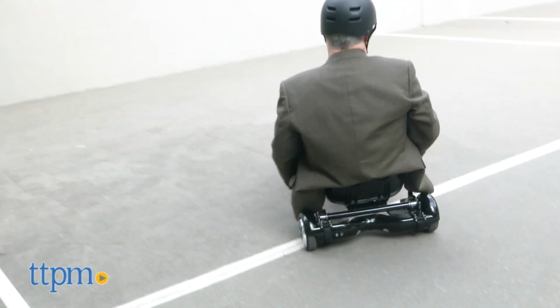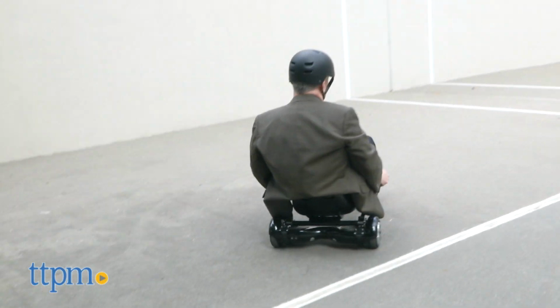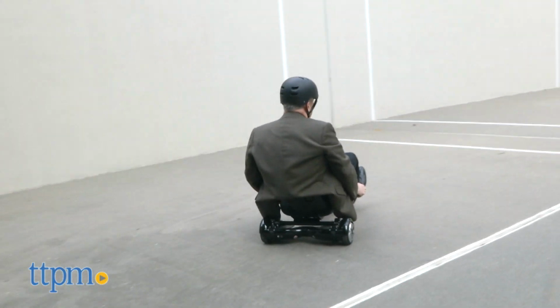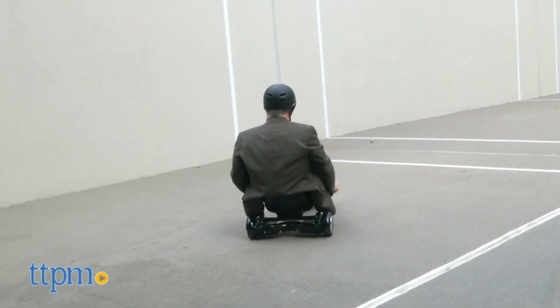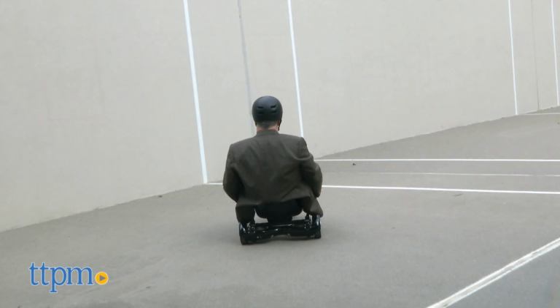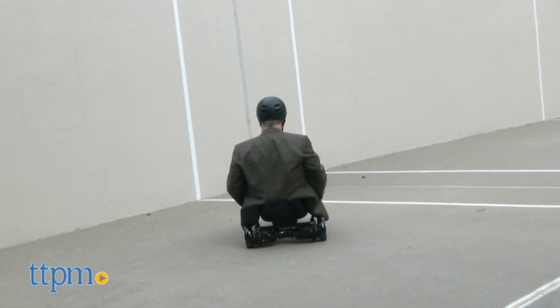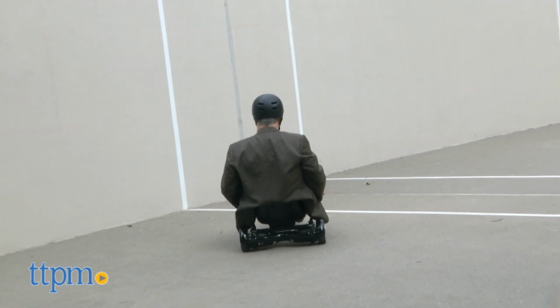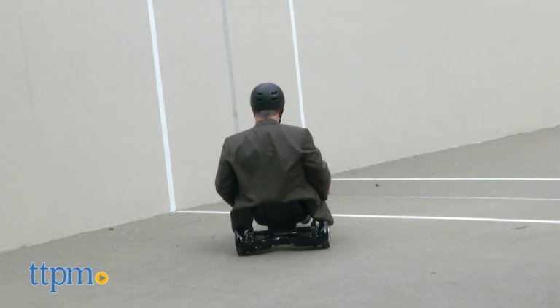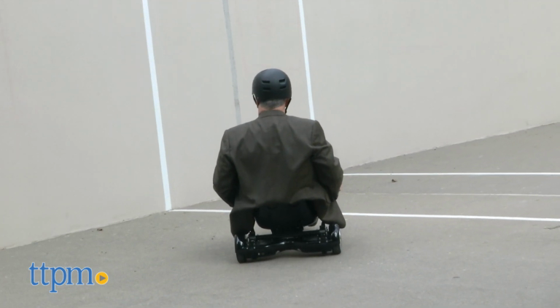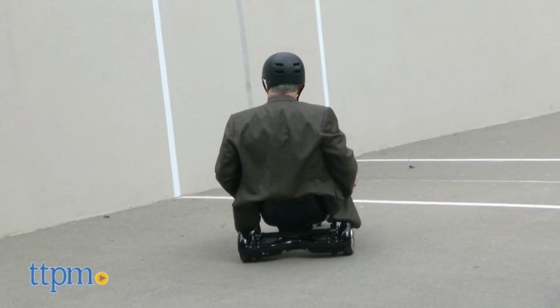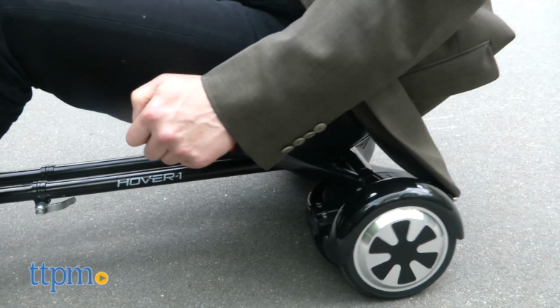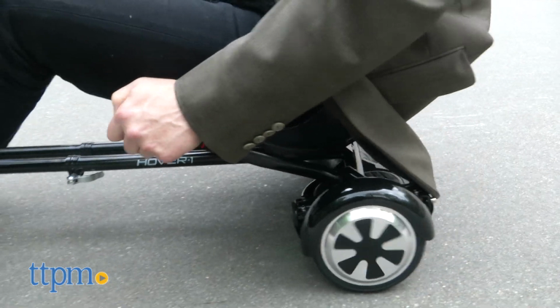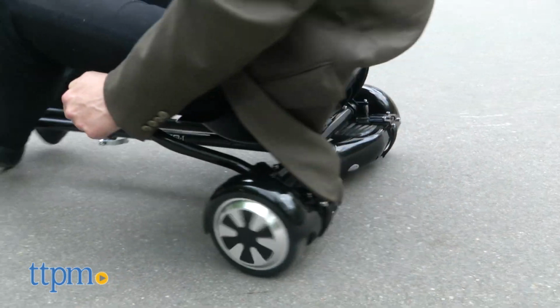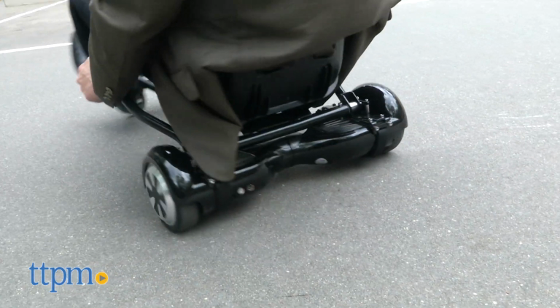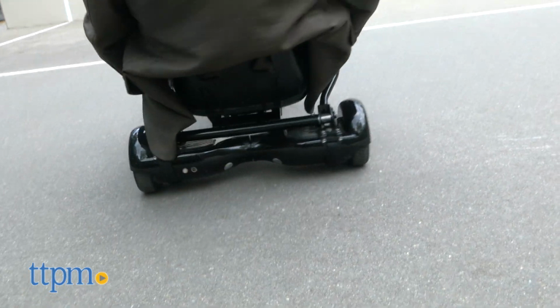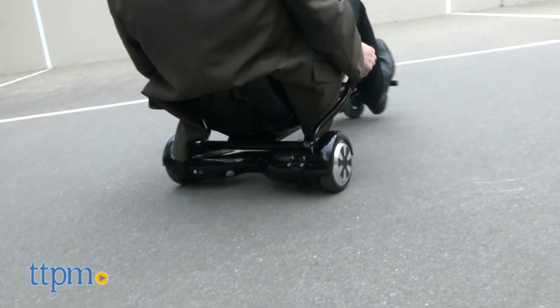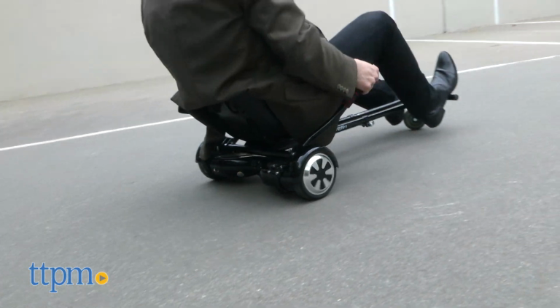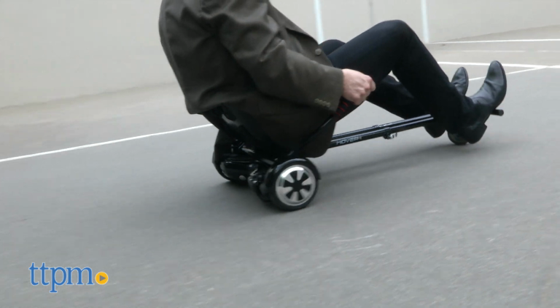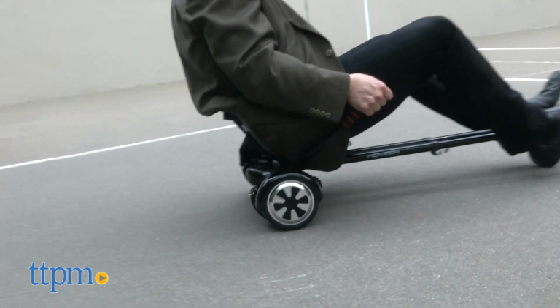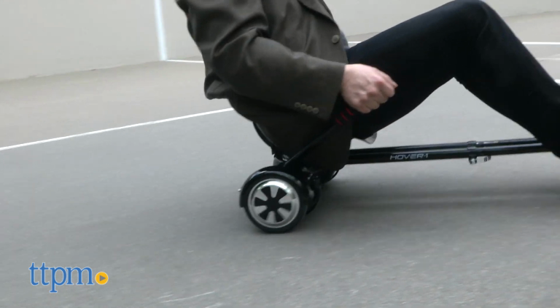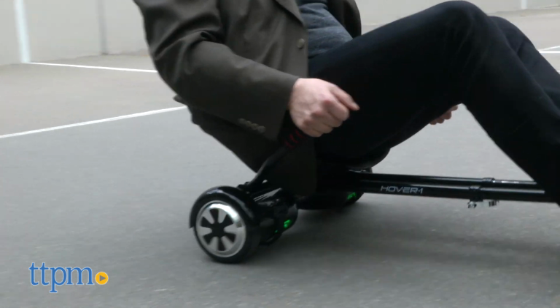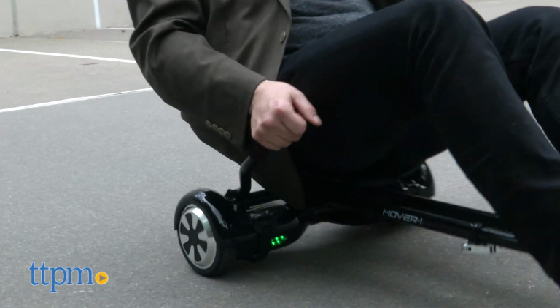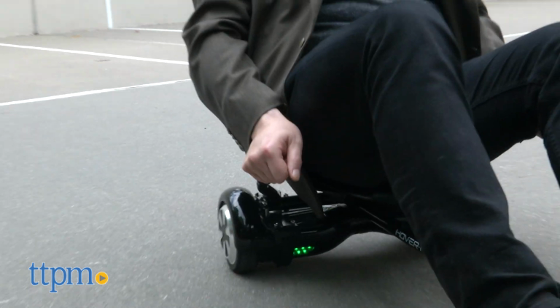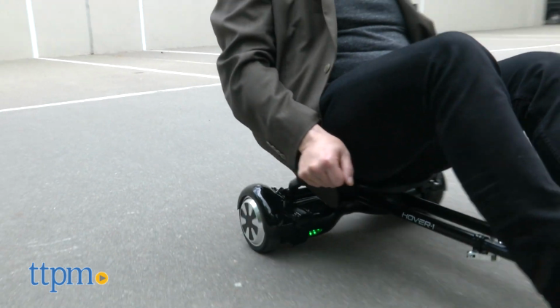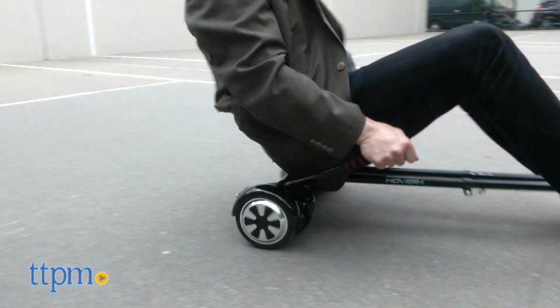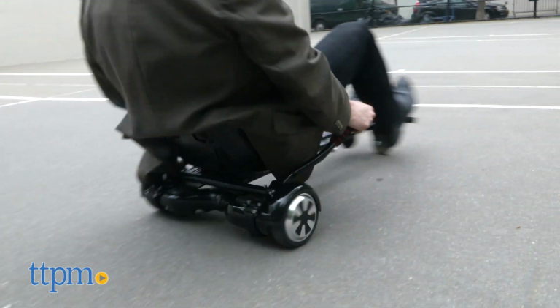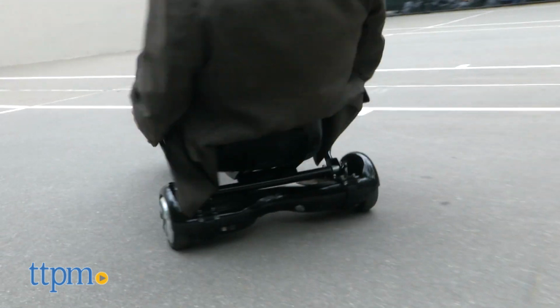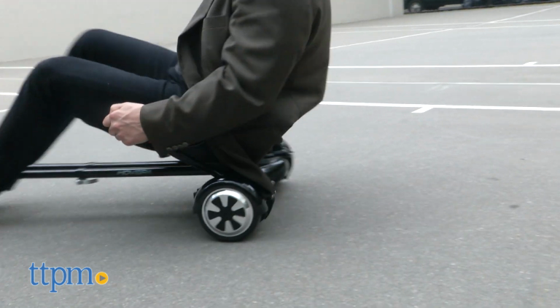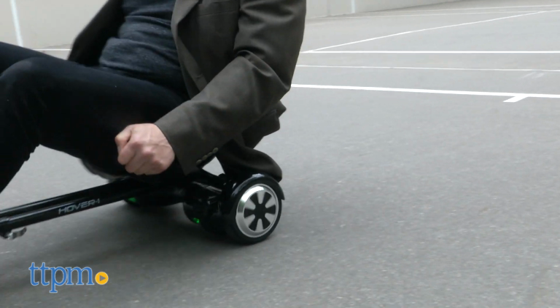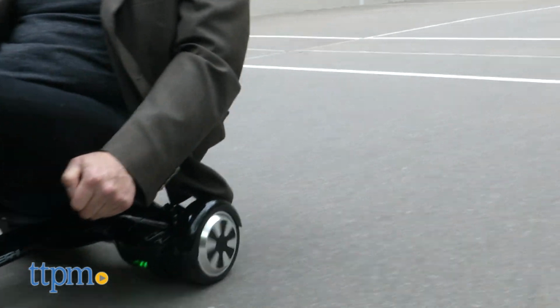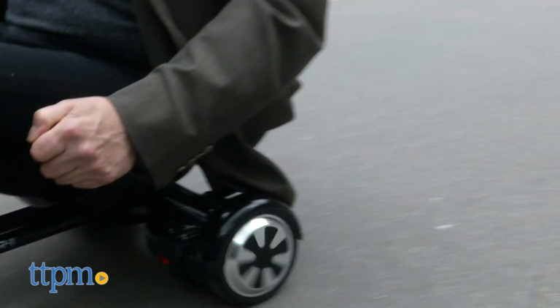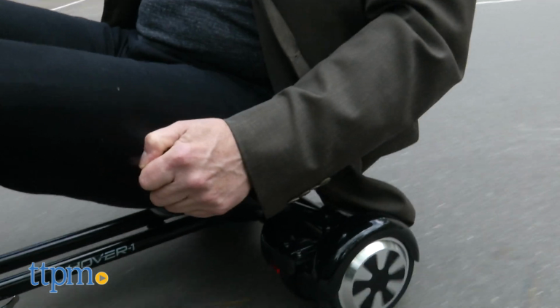Use the handles on the sides to move forward, reverse, and more. Push down to go forward, pull back to reverse, and alternate hands by lifting one and pushing down the other to turn. It will turn in the direction of the lowered handle.